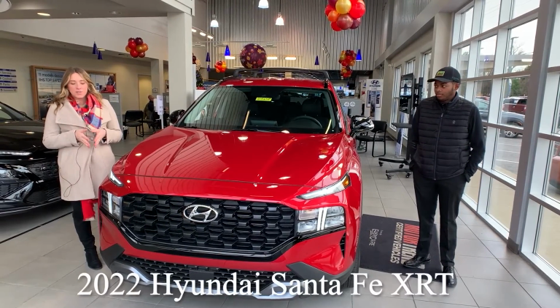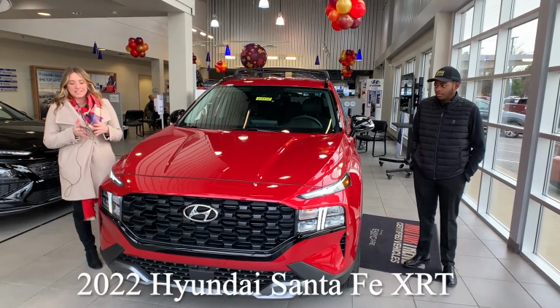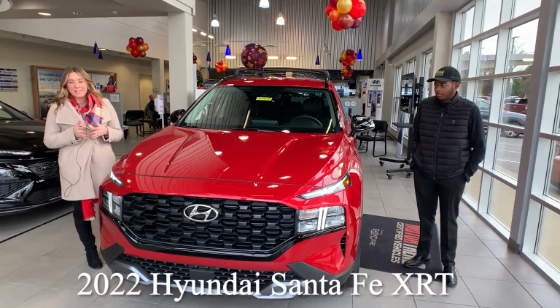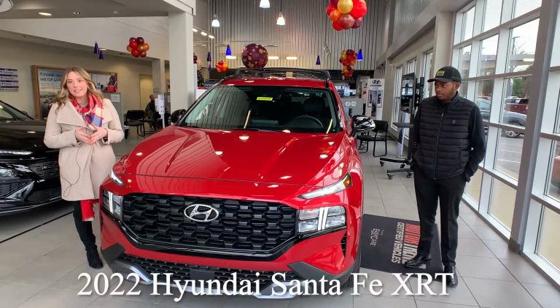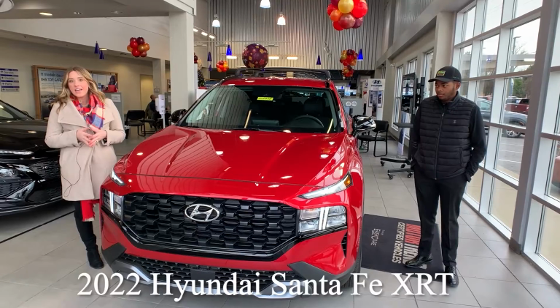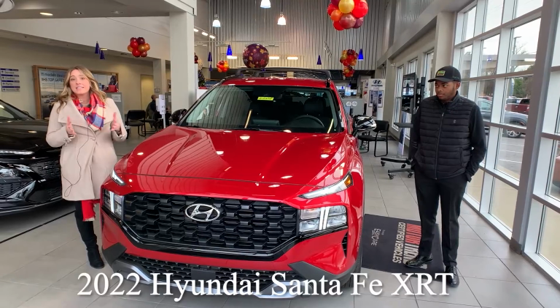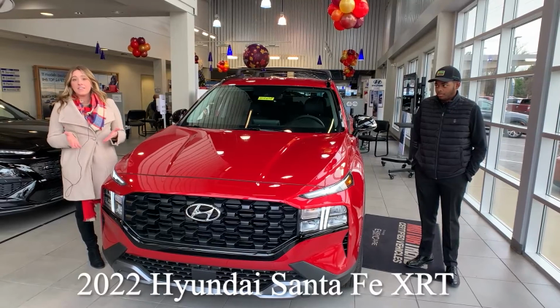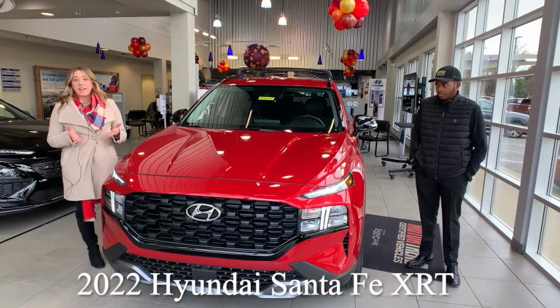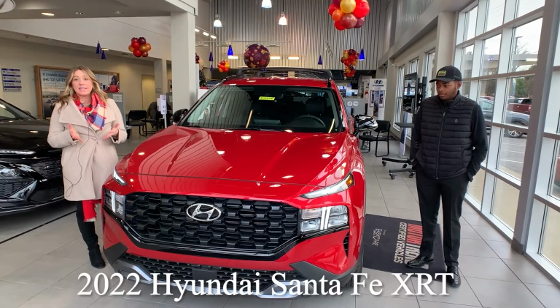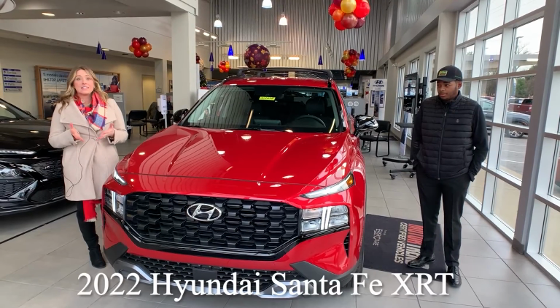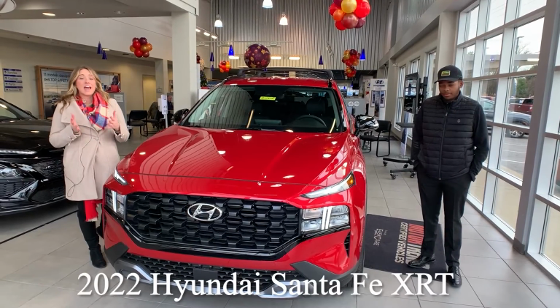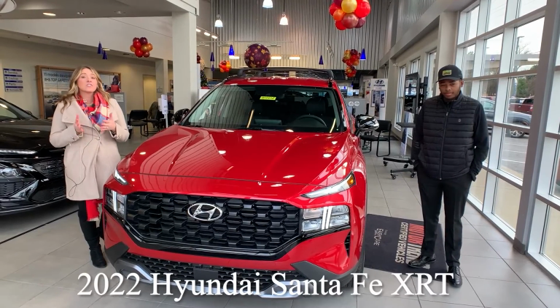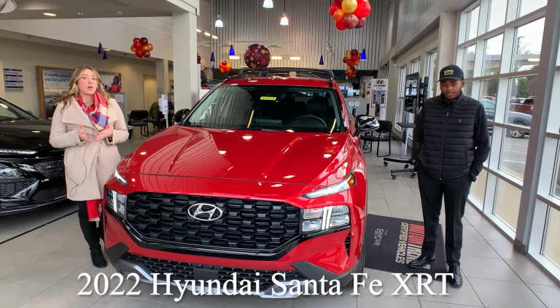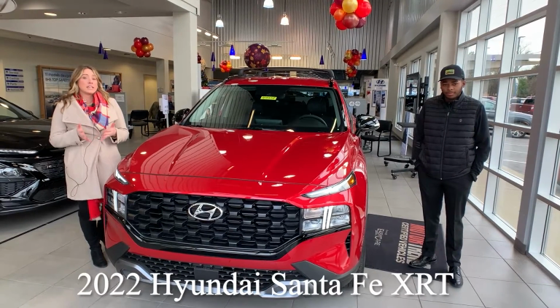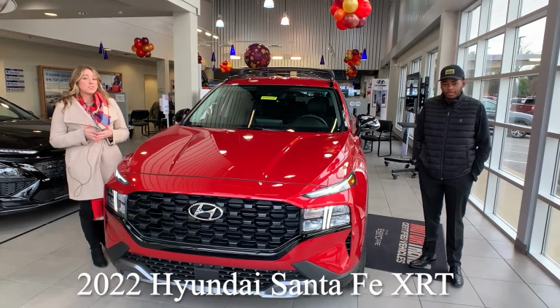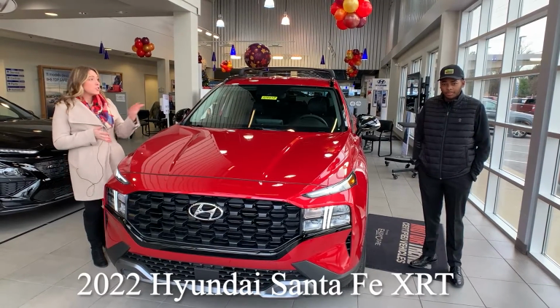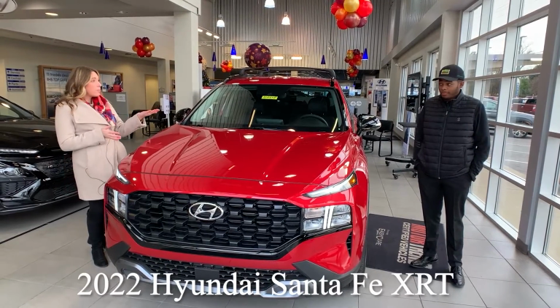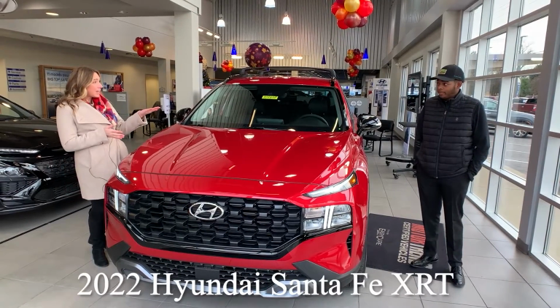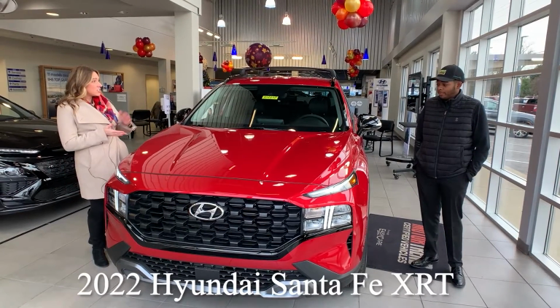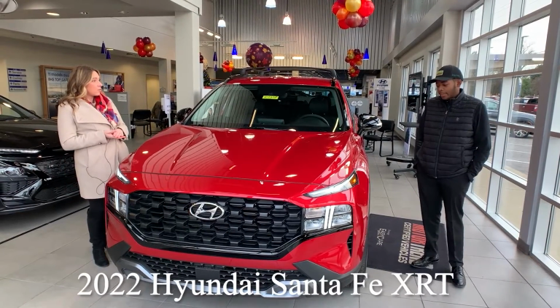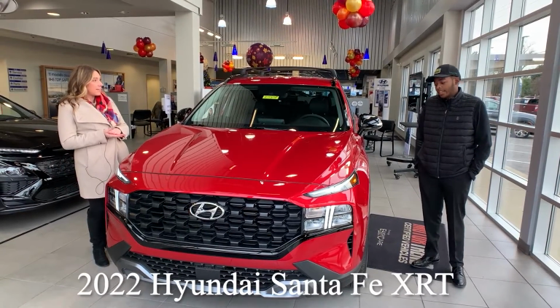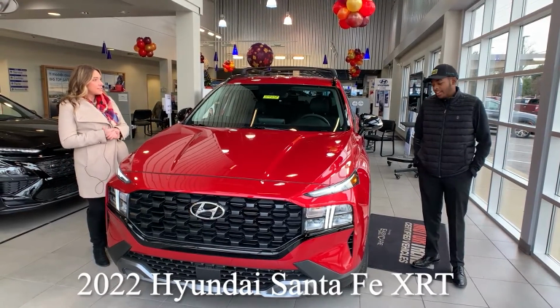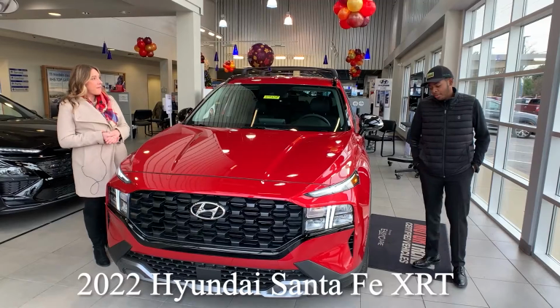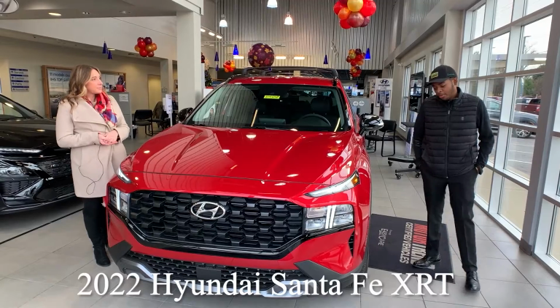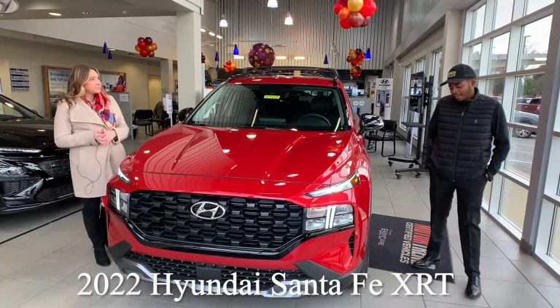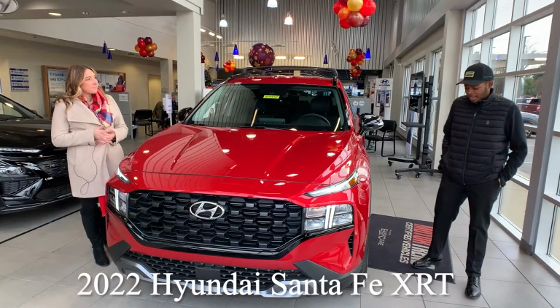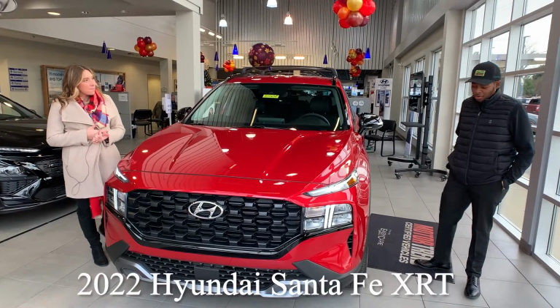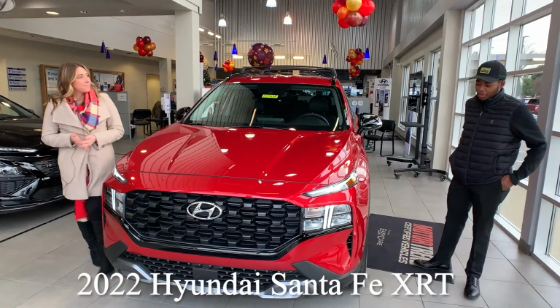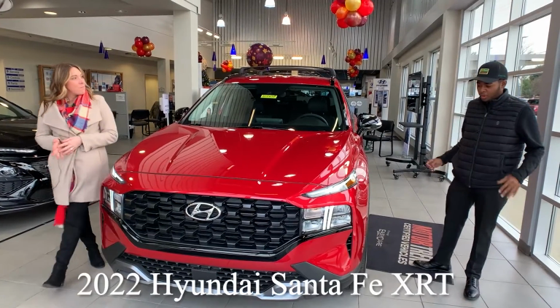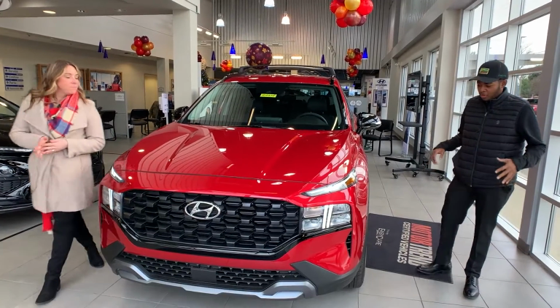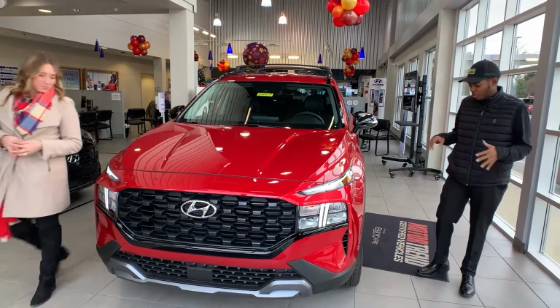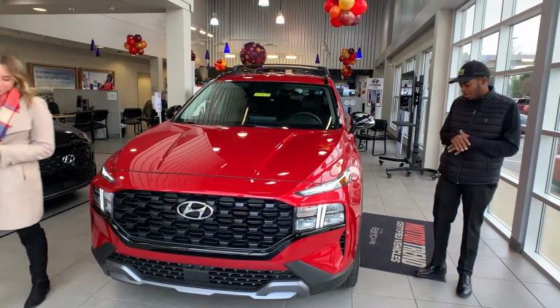This is the Hyundai Santa Fe. It is the XRT — a new package, all new for the 2022 model.